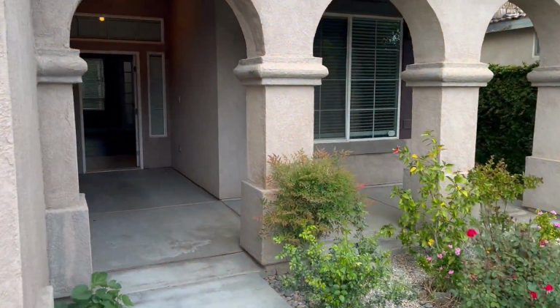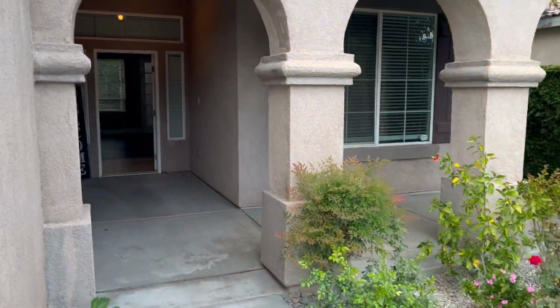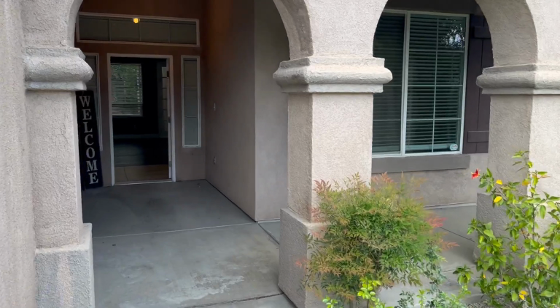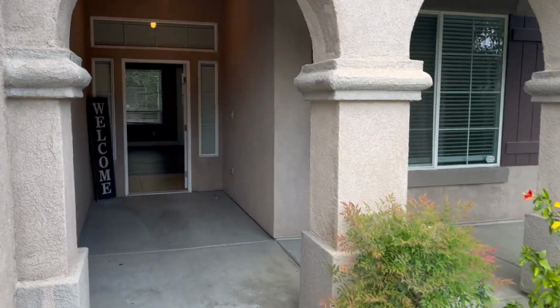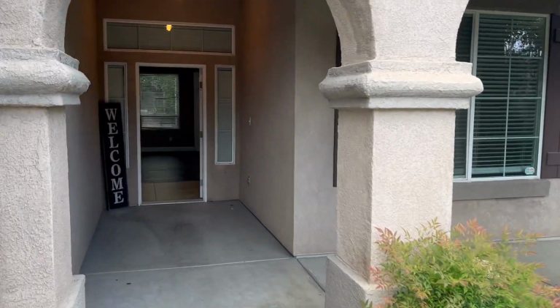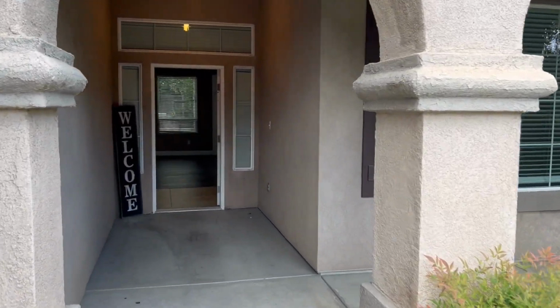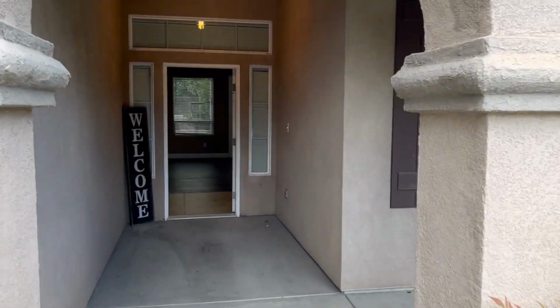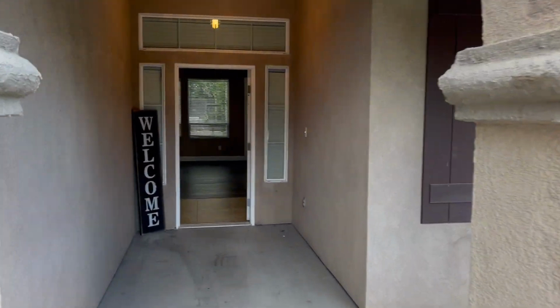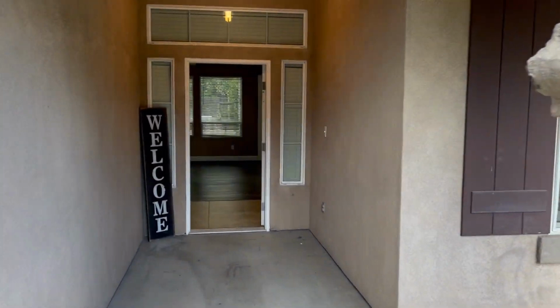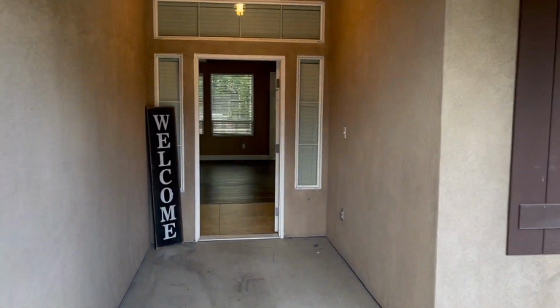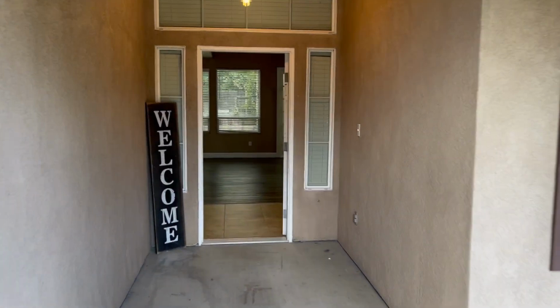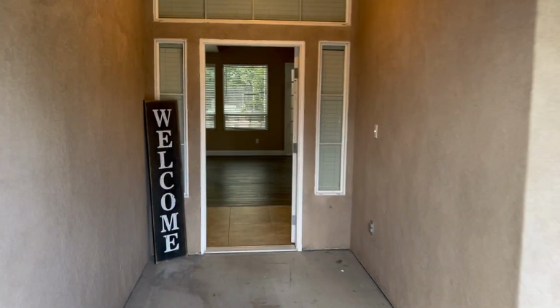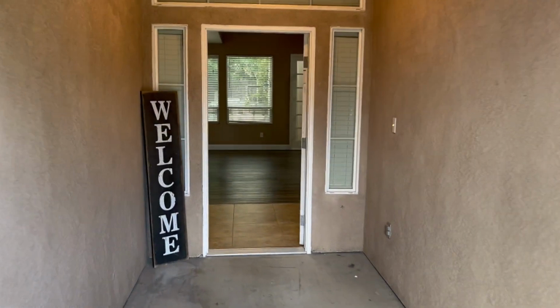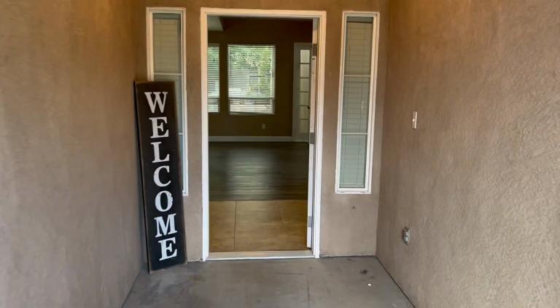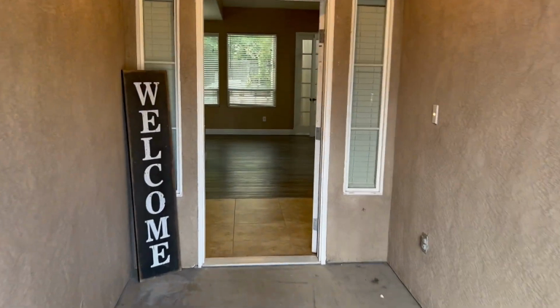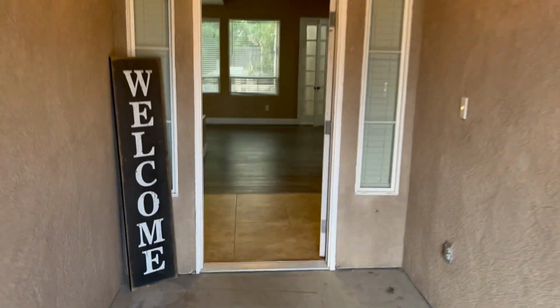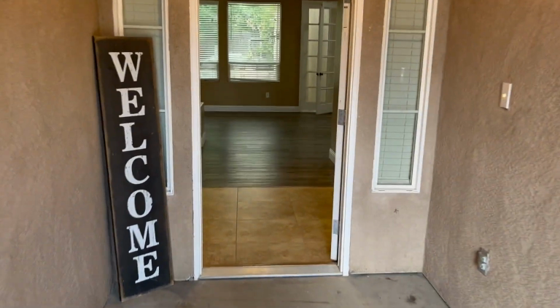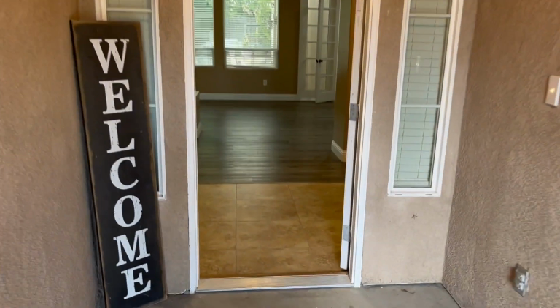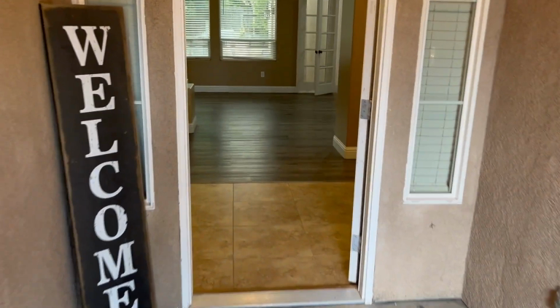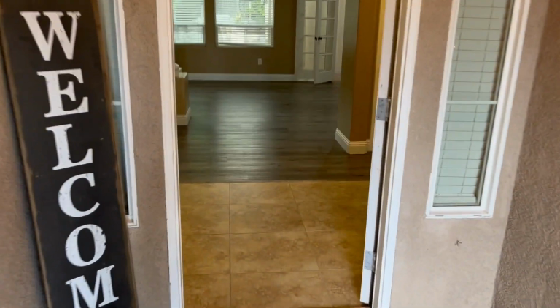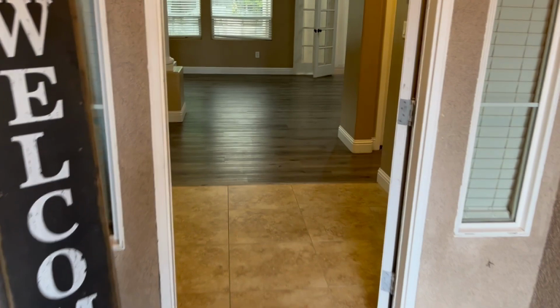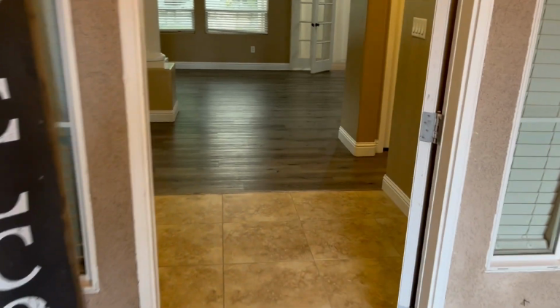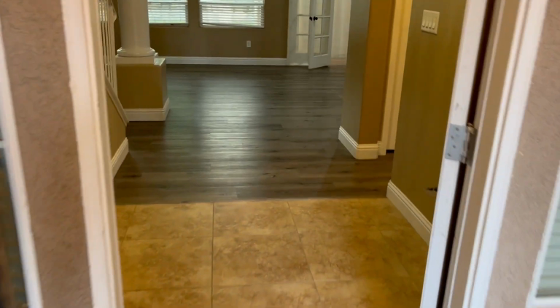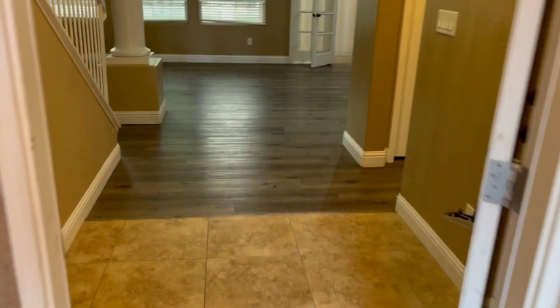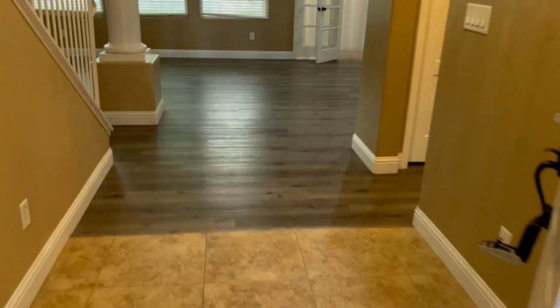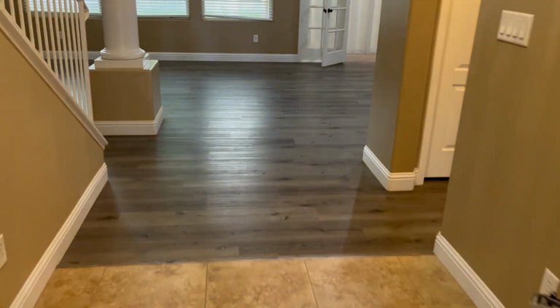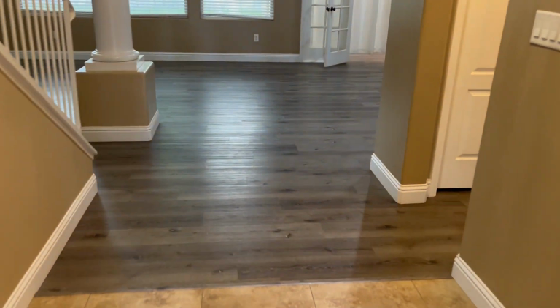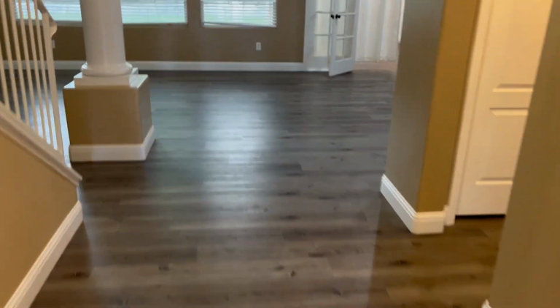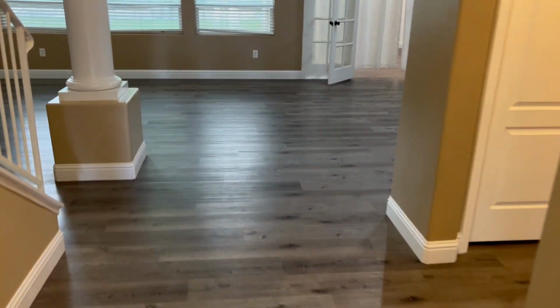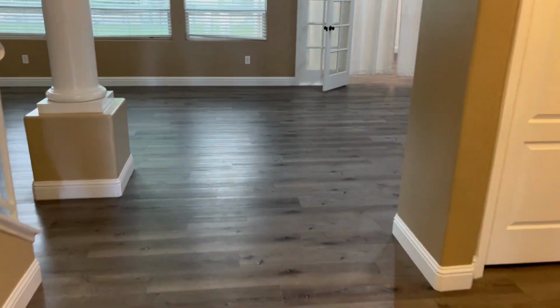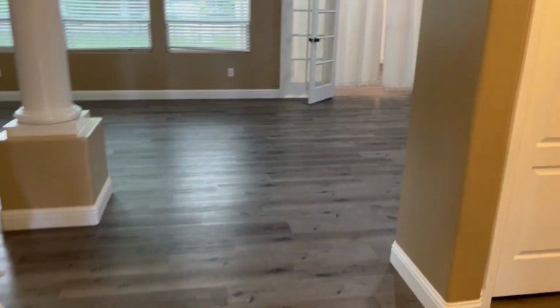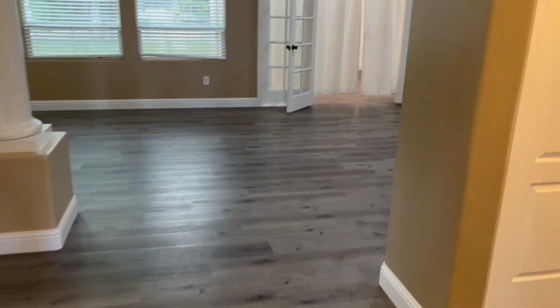It's a large home with tons of rooms, lots of space, and nice solid surface flooring.